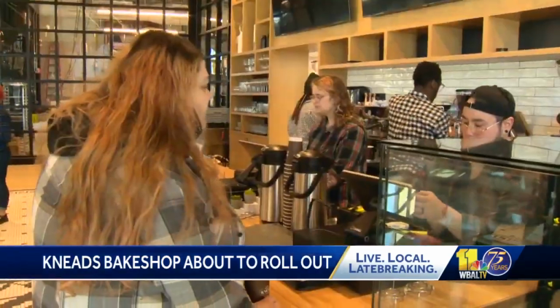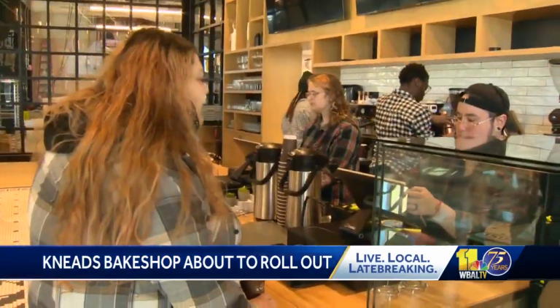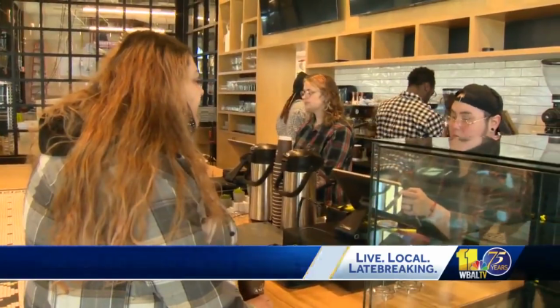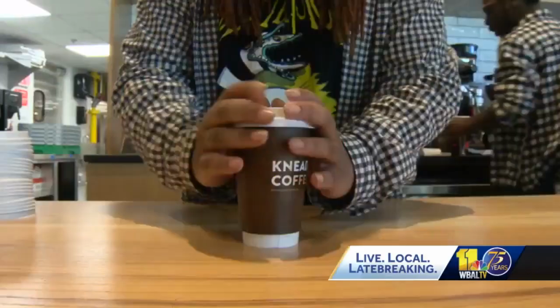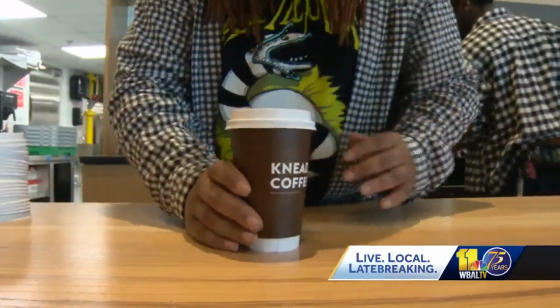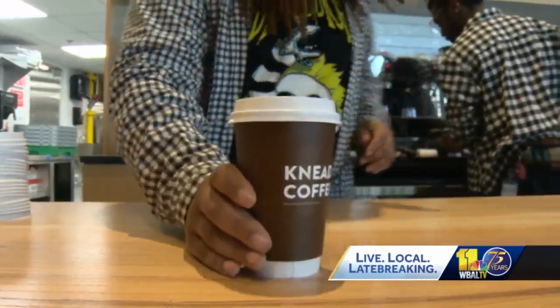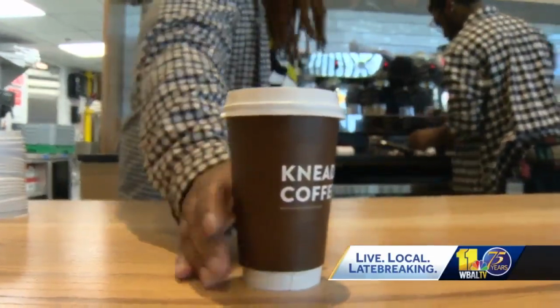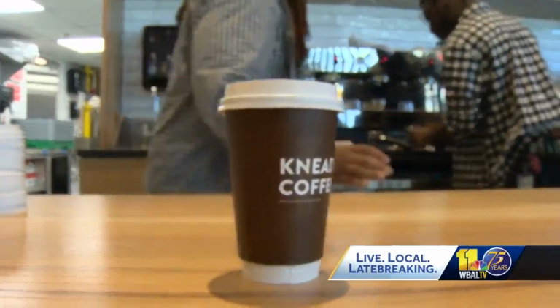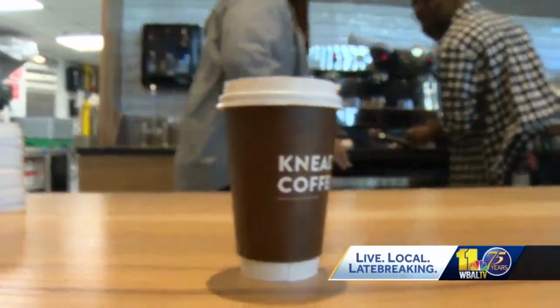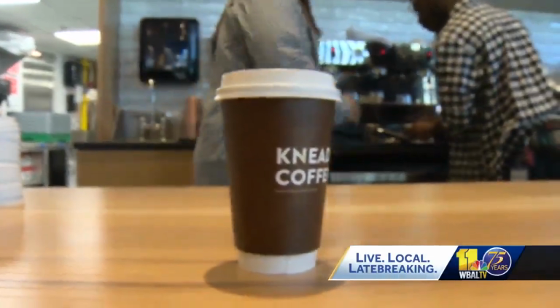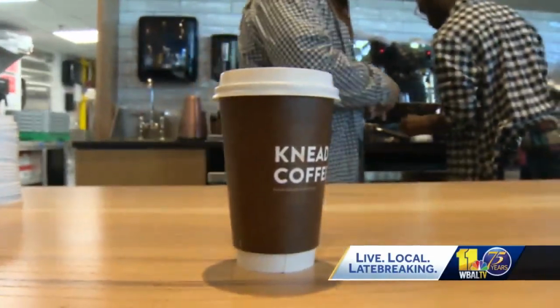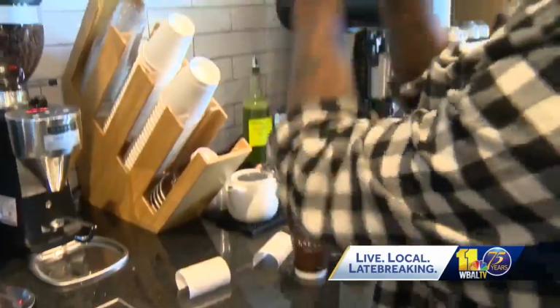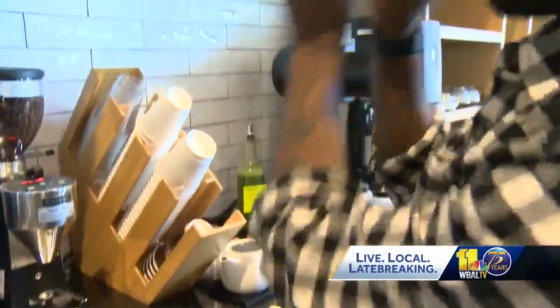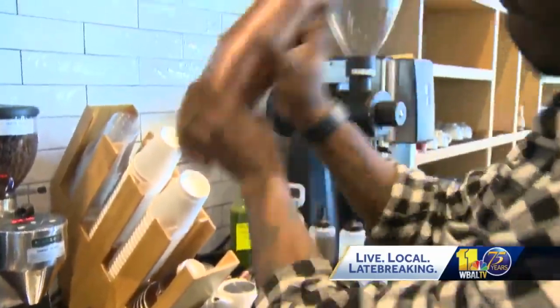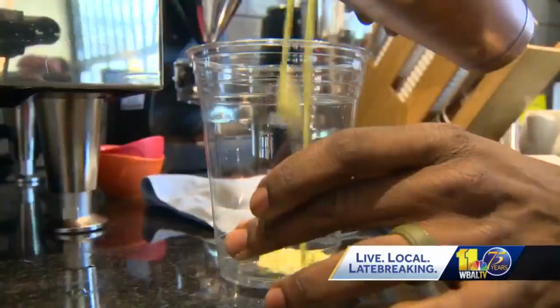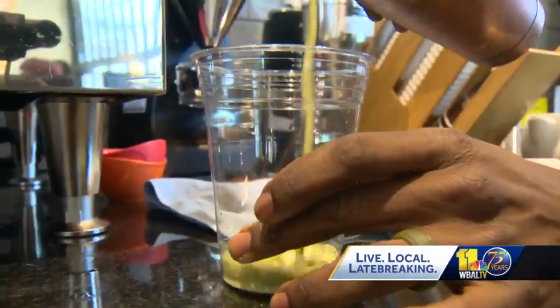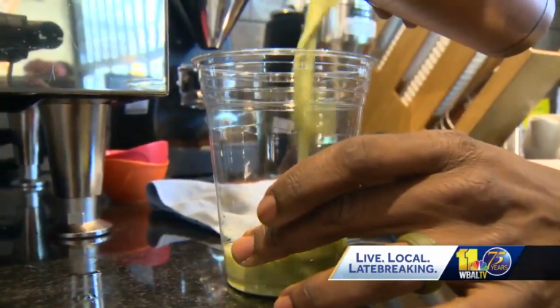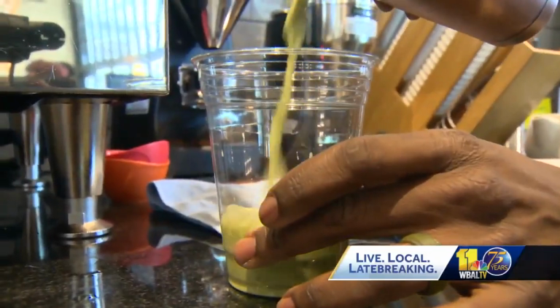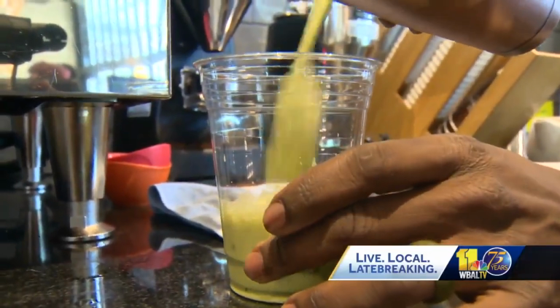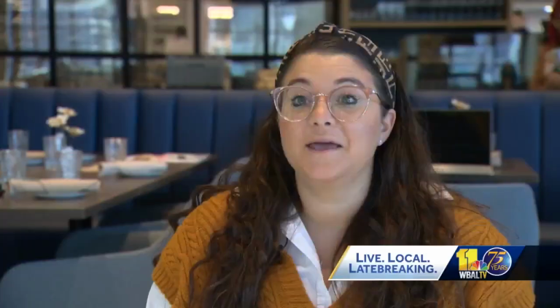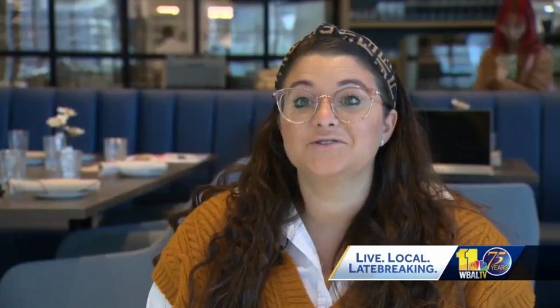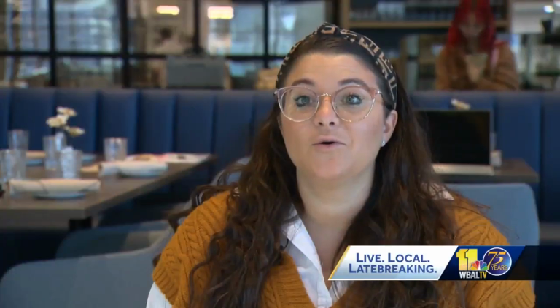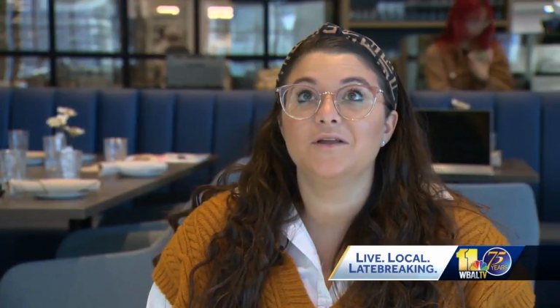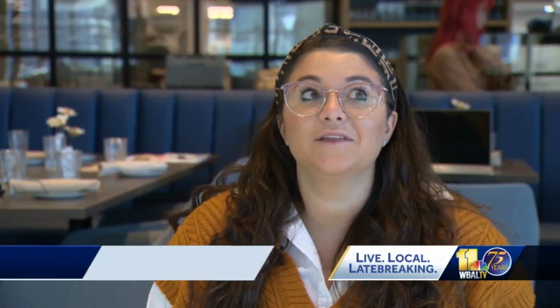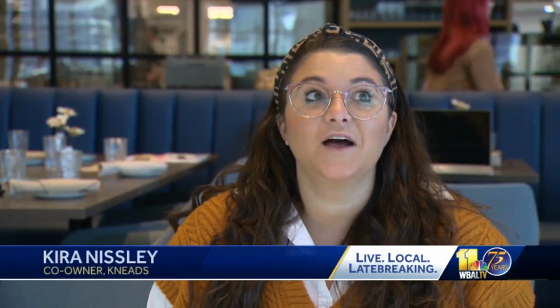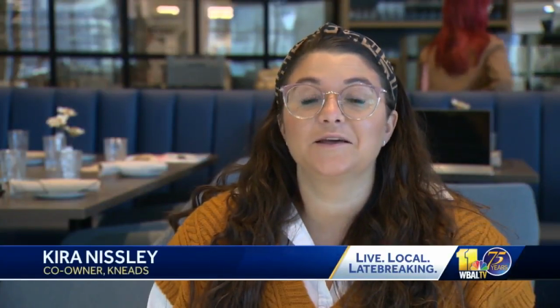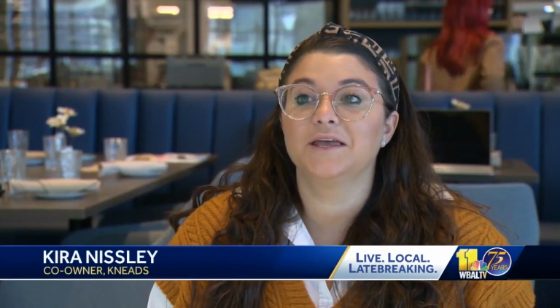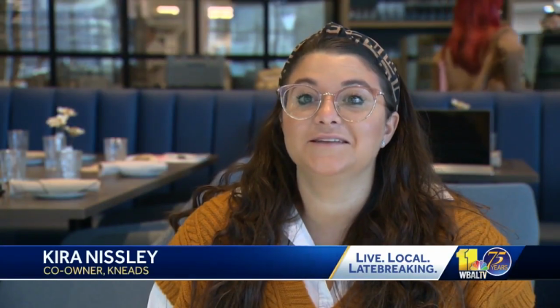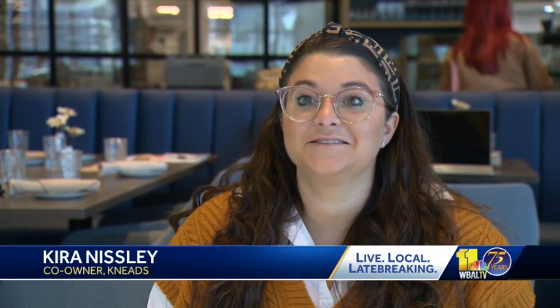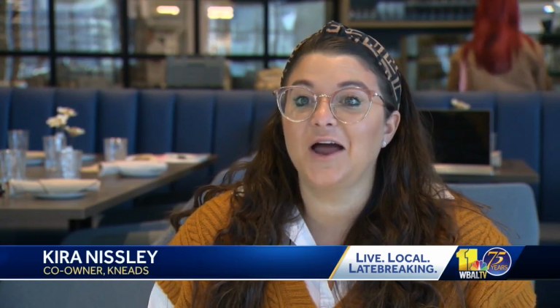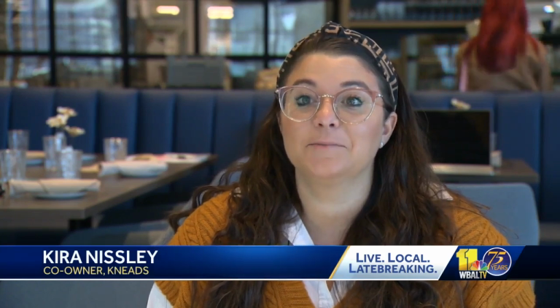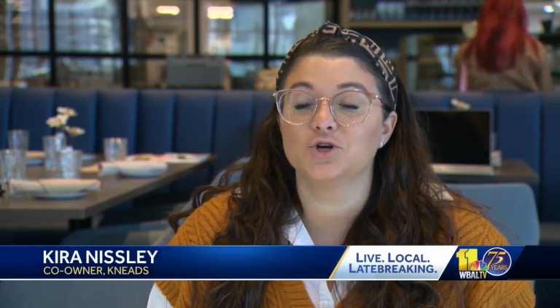That's why Knead's Bake Shop and Cafe is just a test run. It's been years in the making, so now that it's finally complete, it's kind of a dream come true.